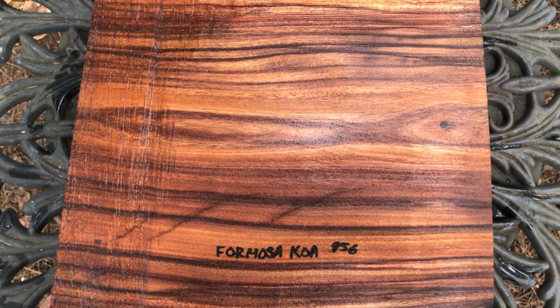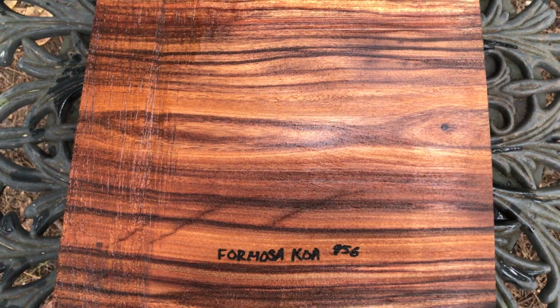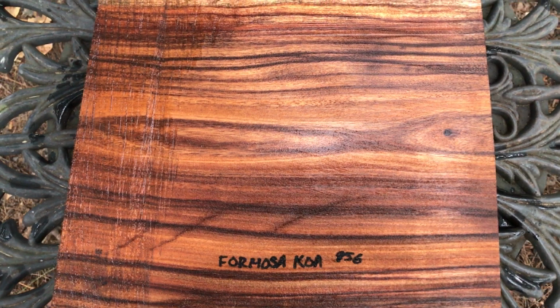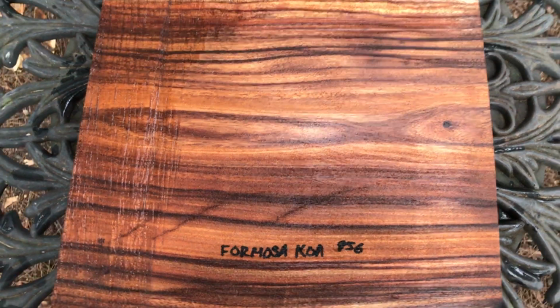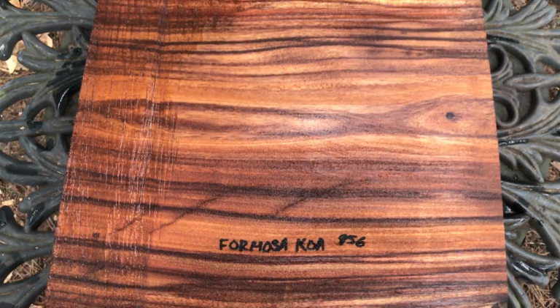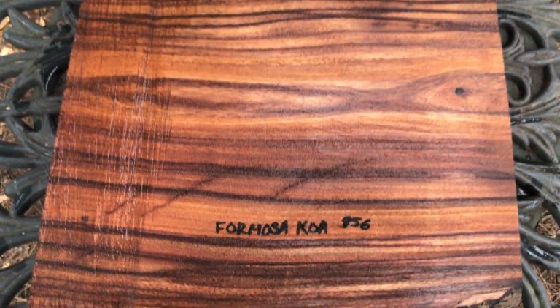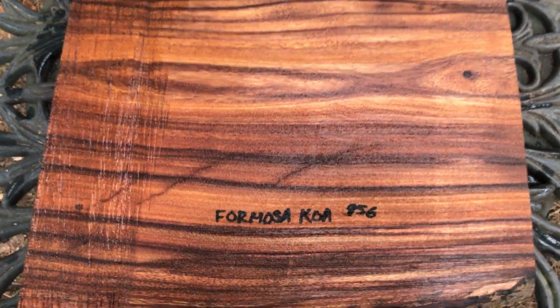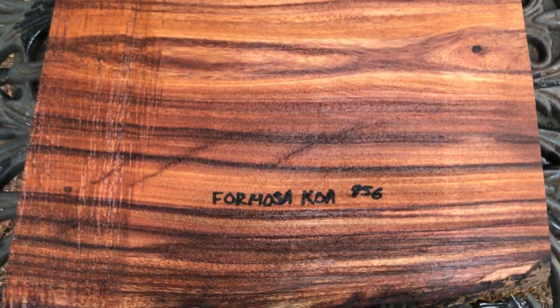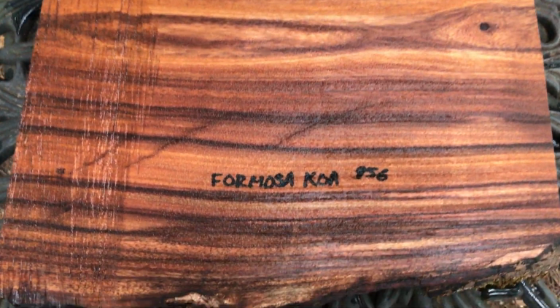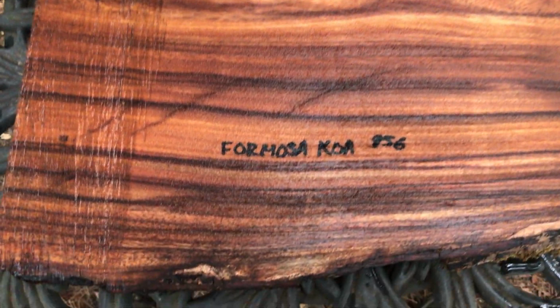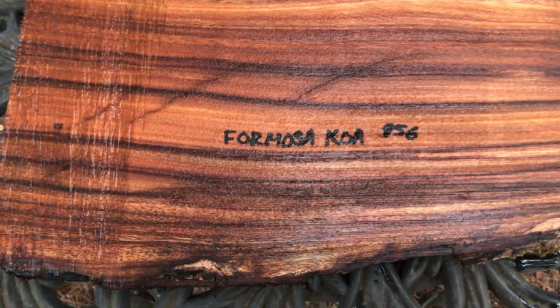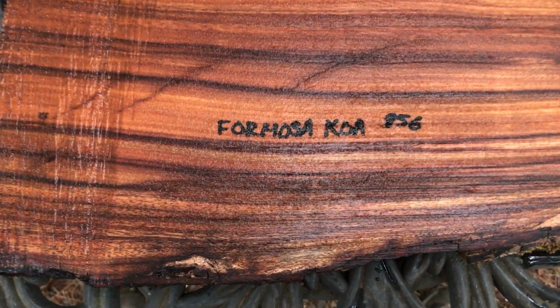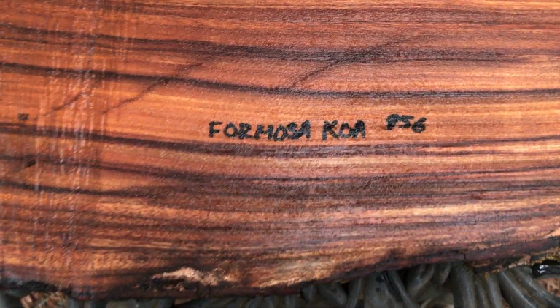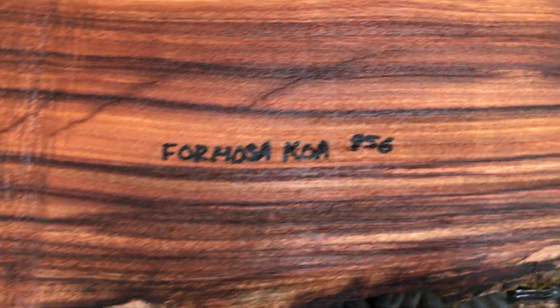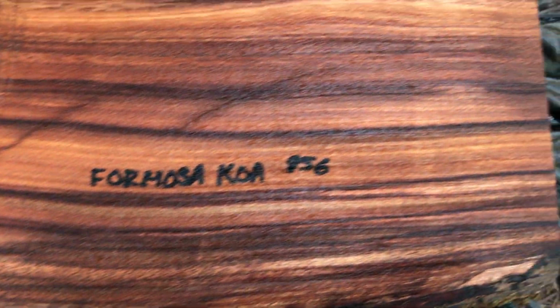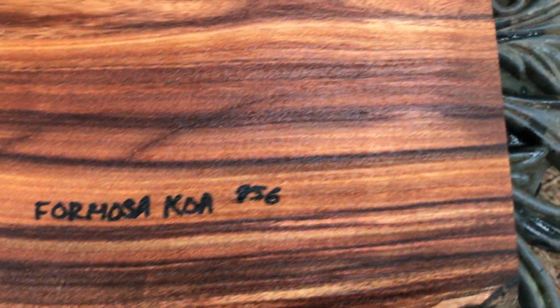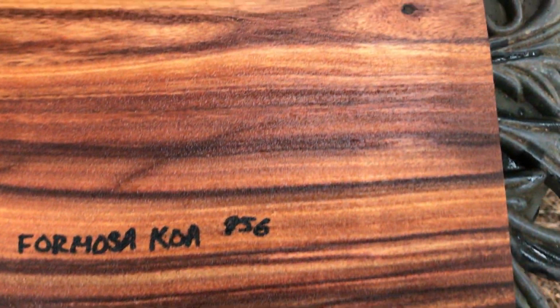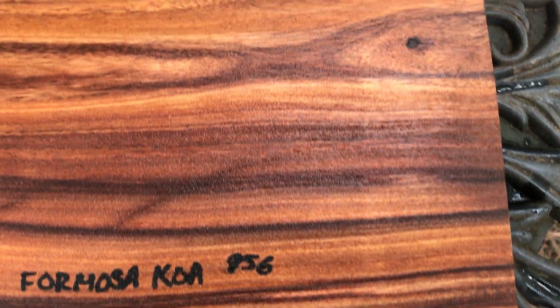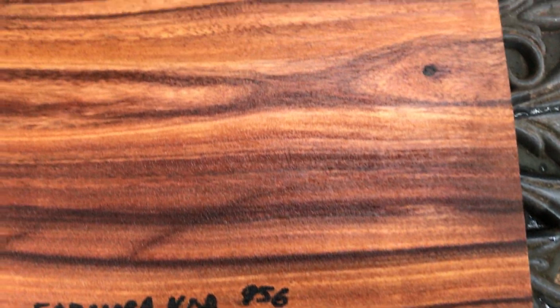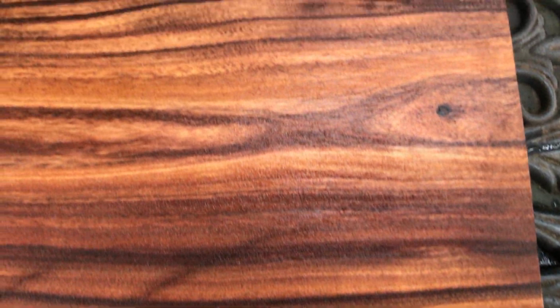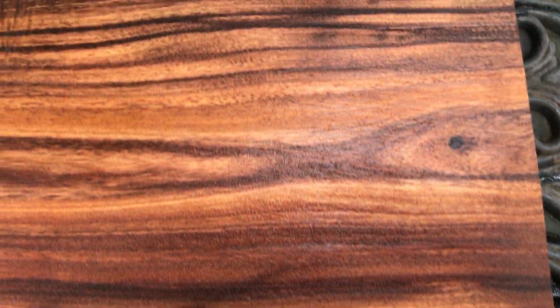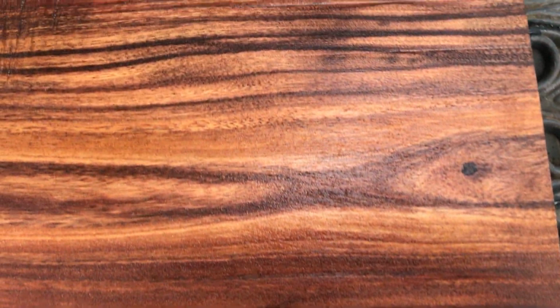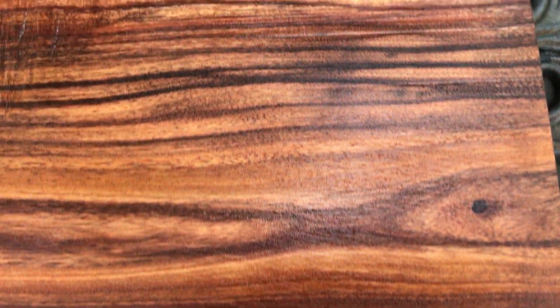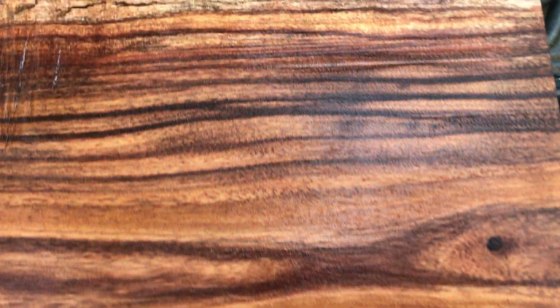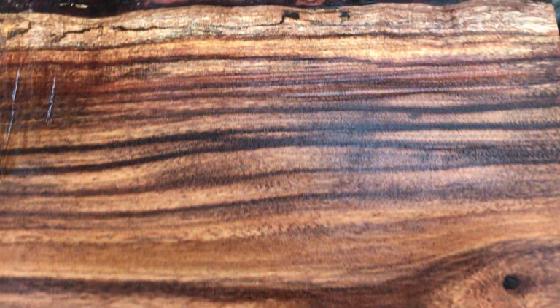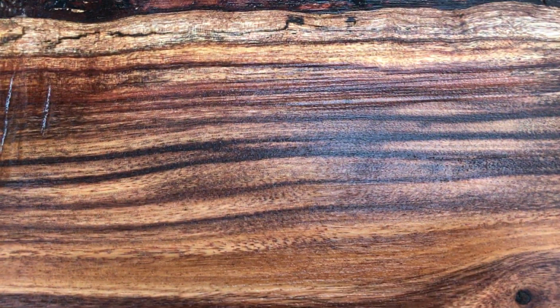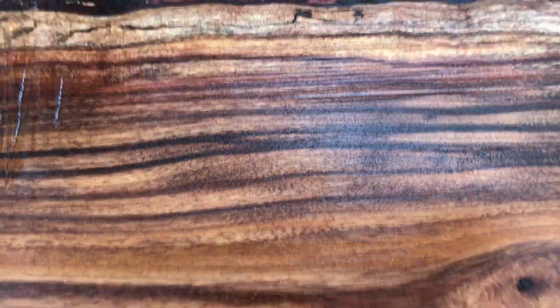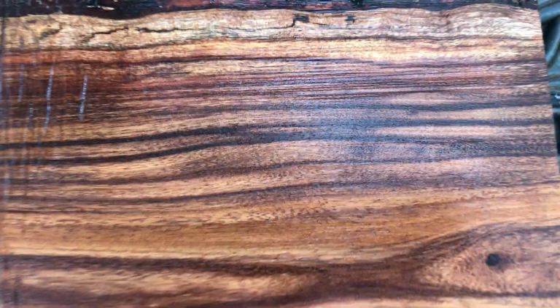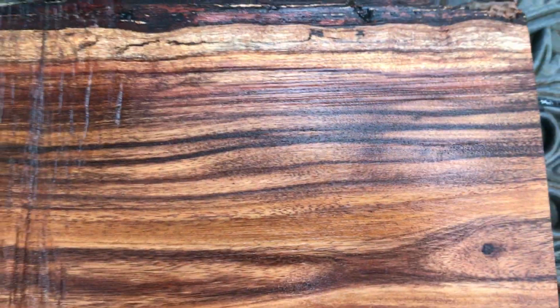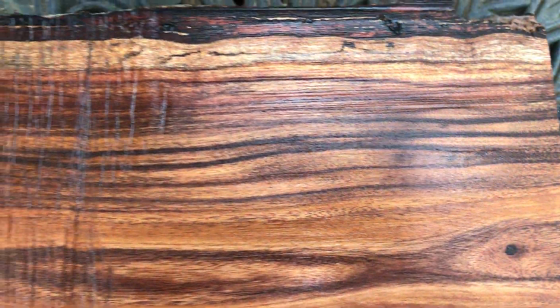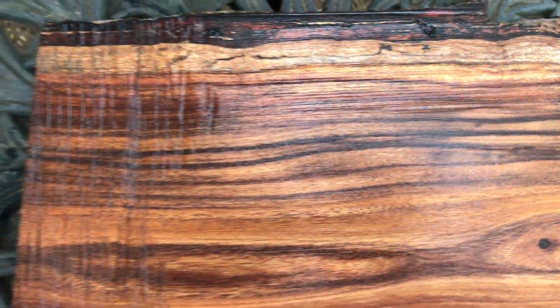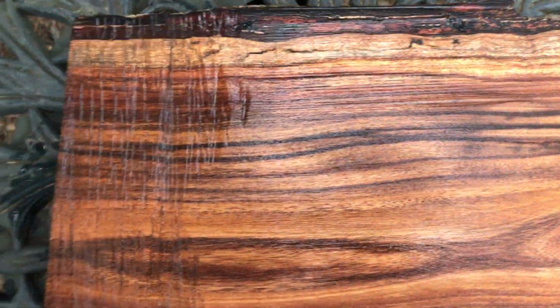Question number 956. I've got this beautiful Formosa Coa slab right here. It has beautiful color banding in it — really gorgeous wood.